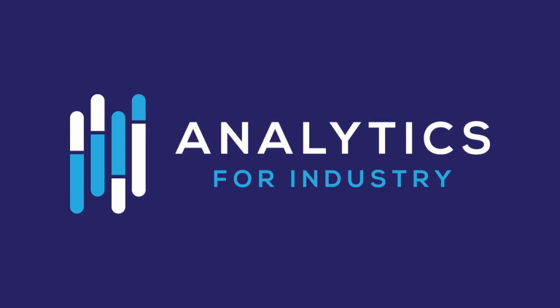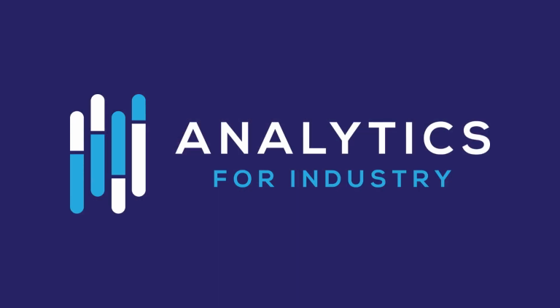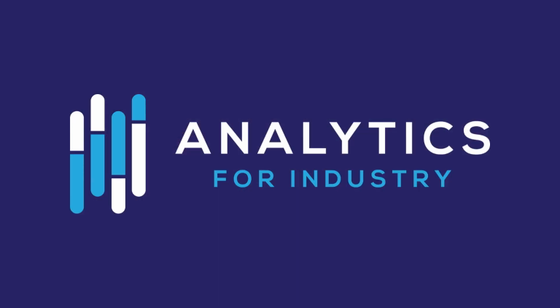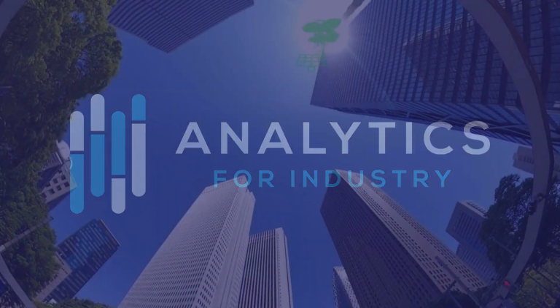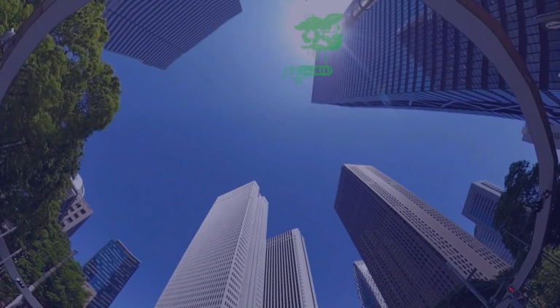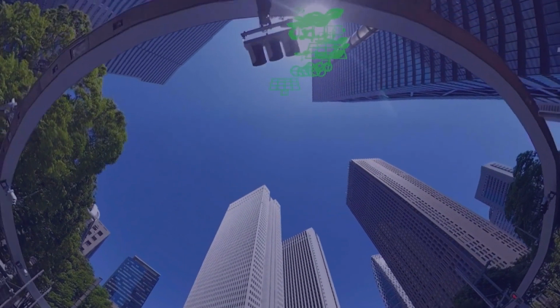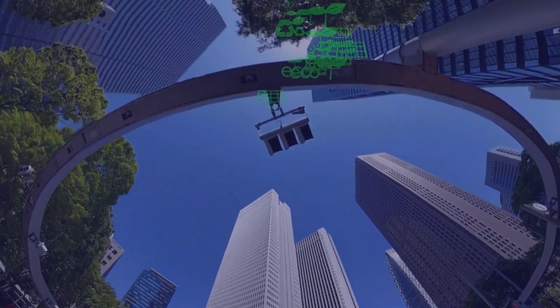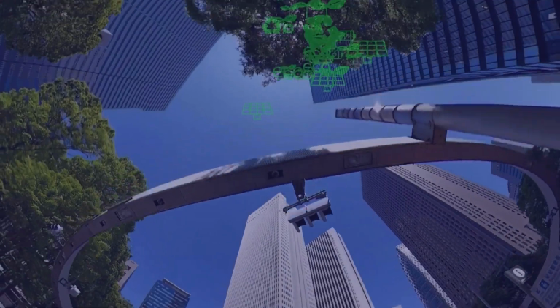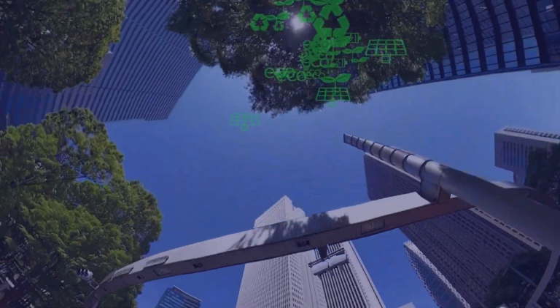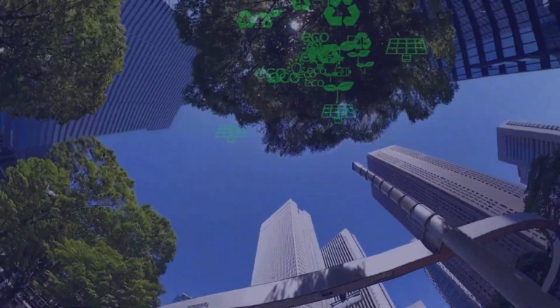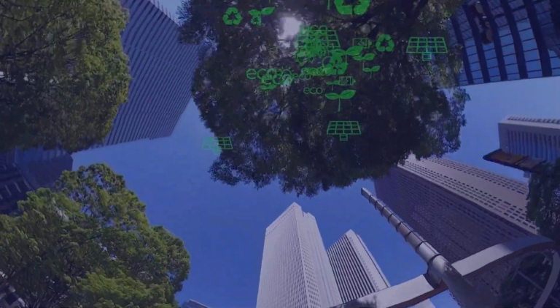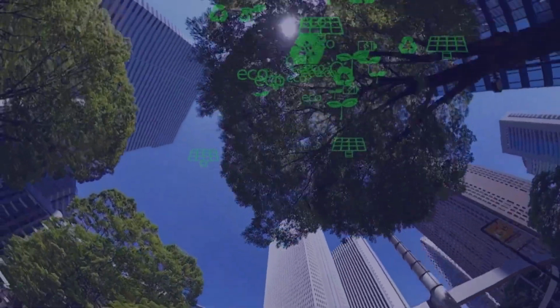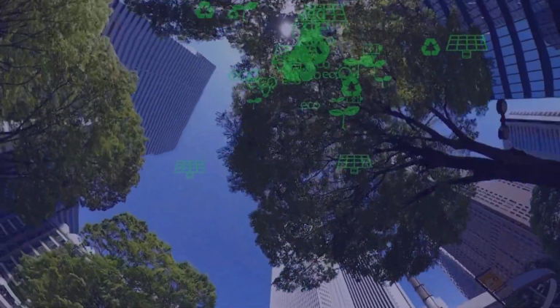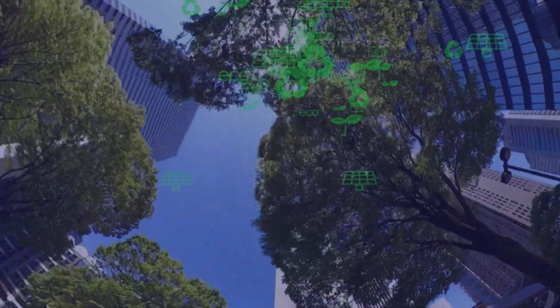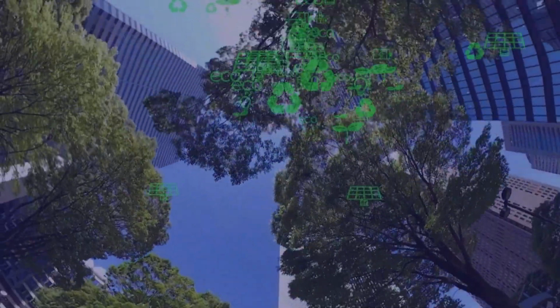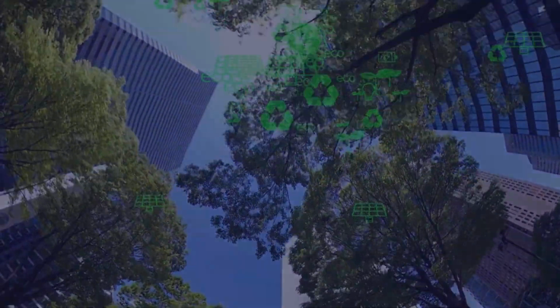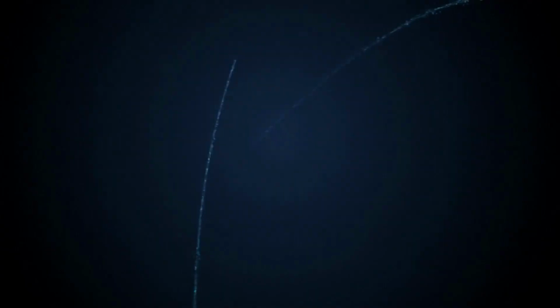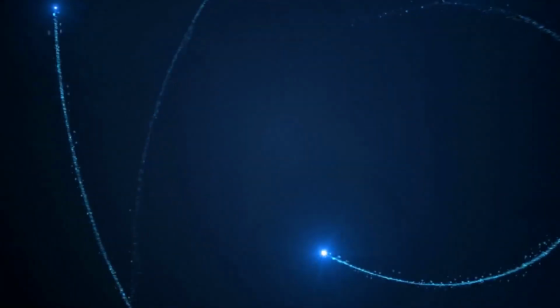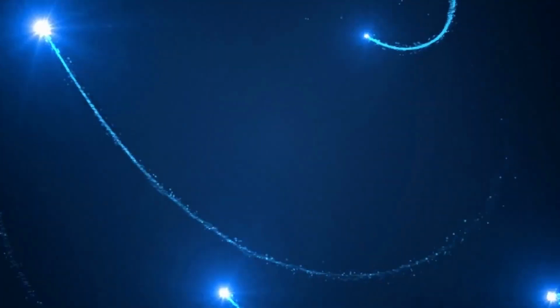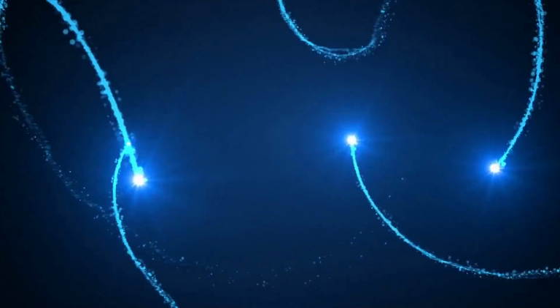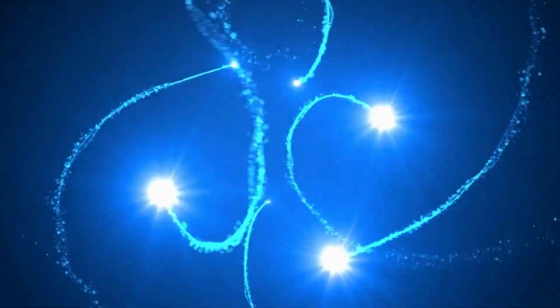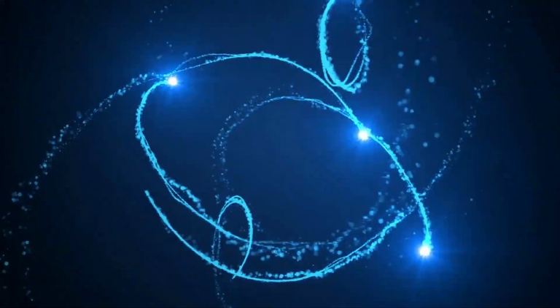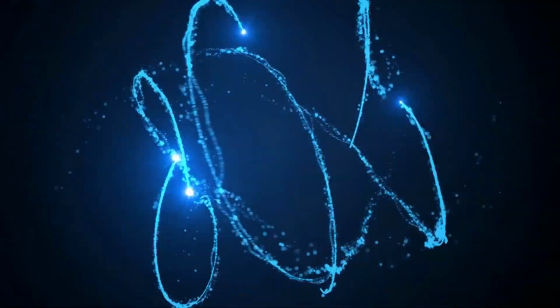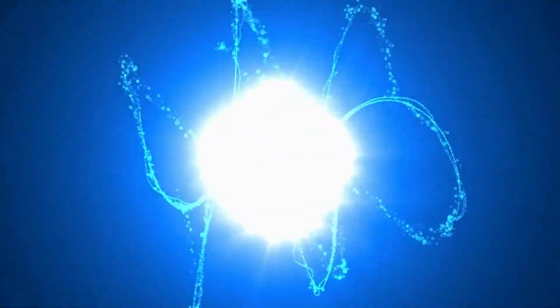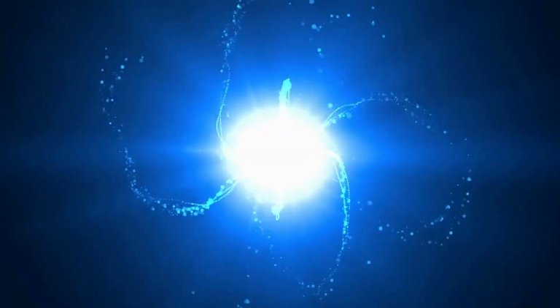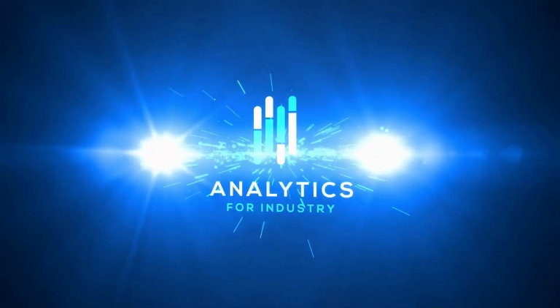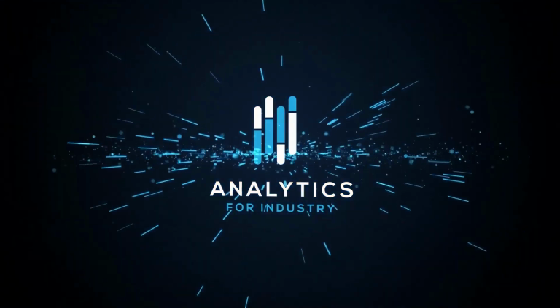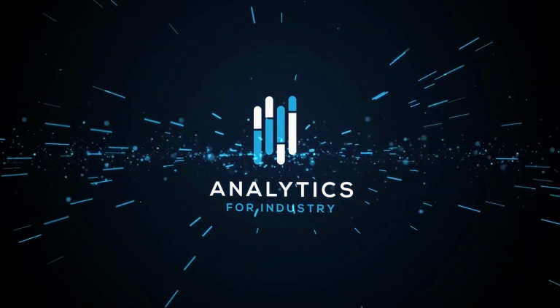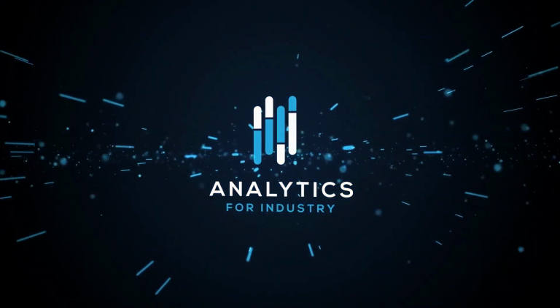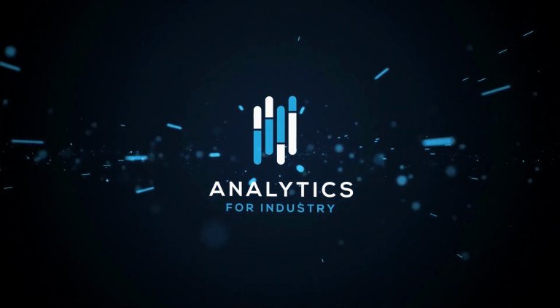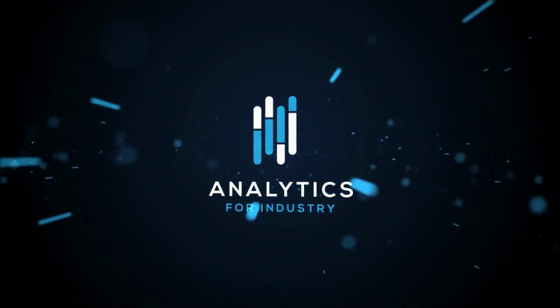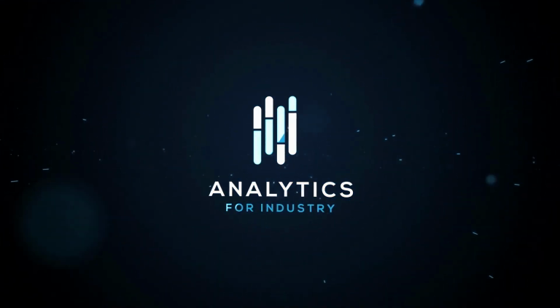Do you want to know more? Want to reduce your energy cost? Want to lower your carbon footprint? Please visit analyticsforindustry.com and start your energy and carbon footprint reduction today.